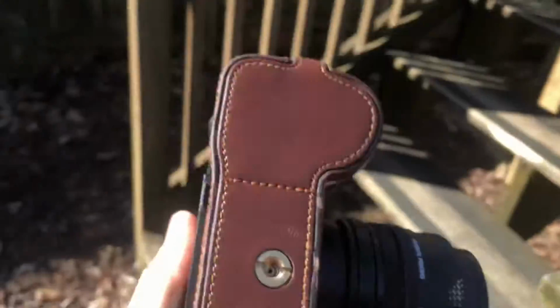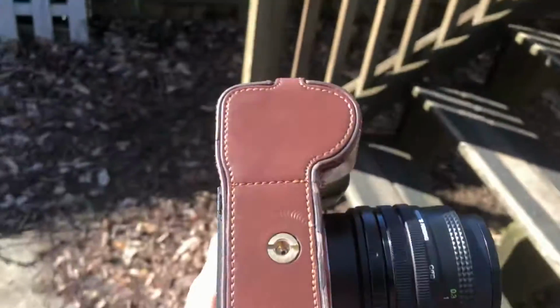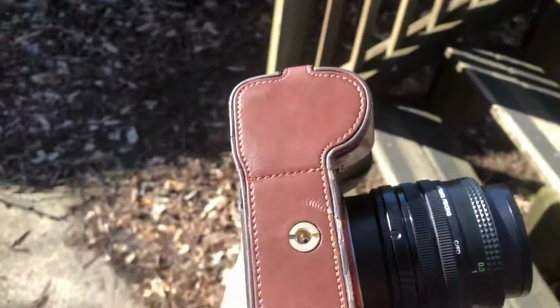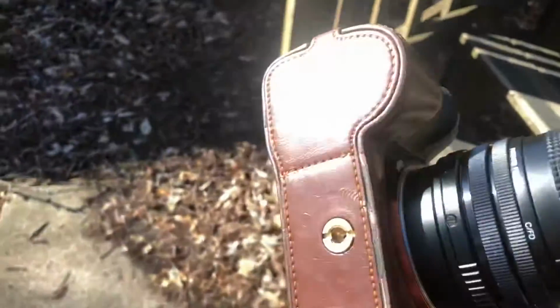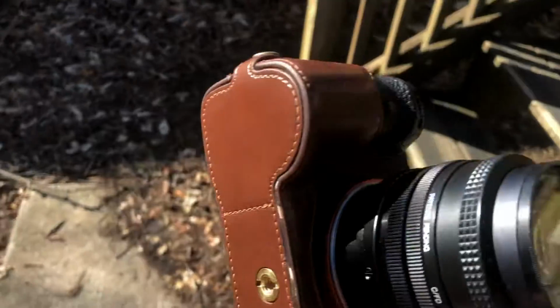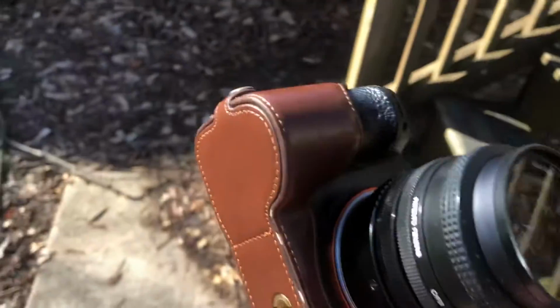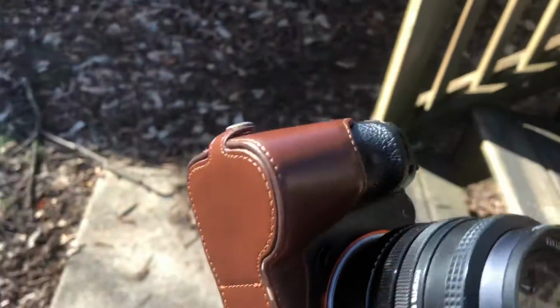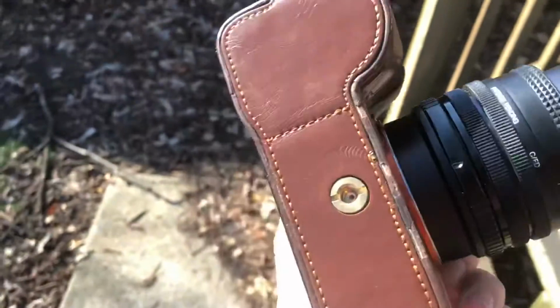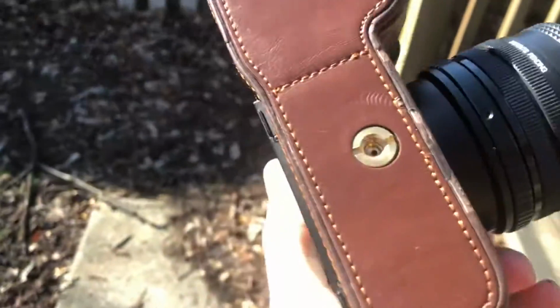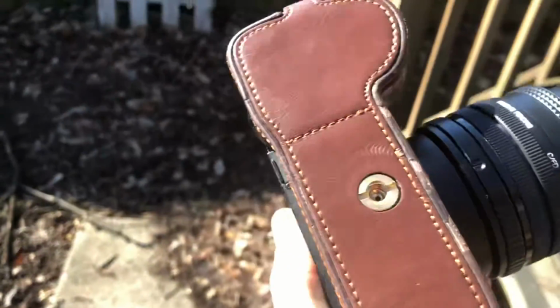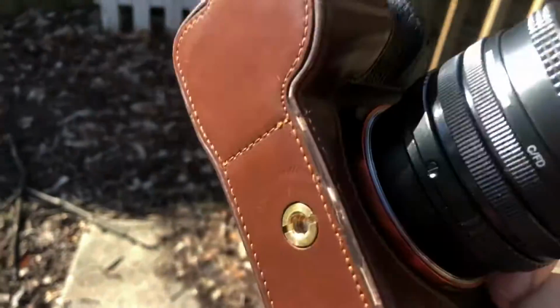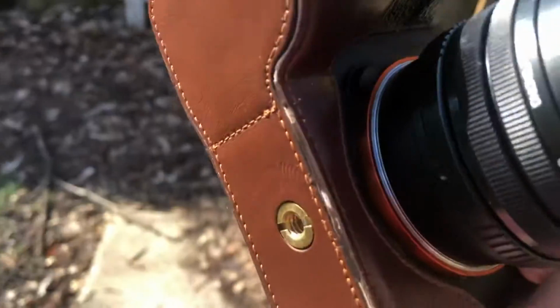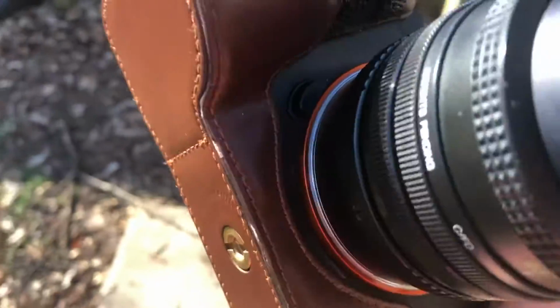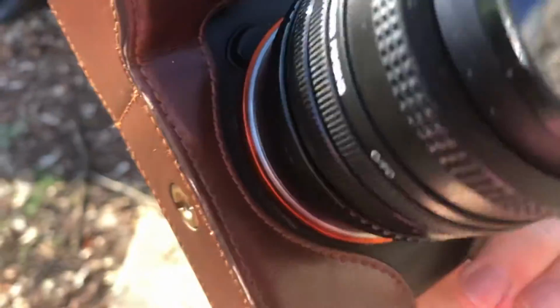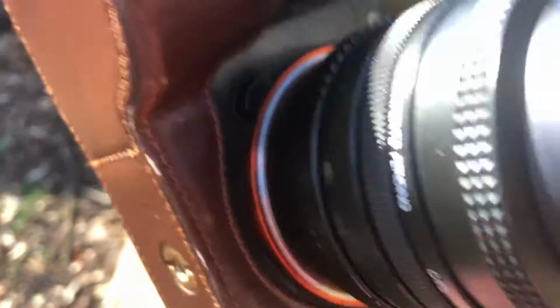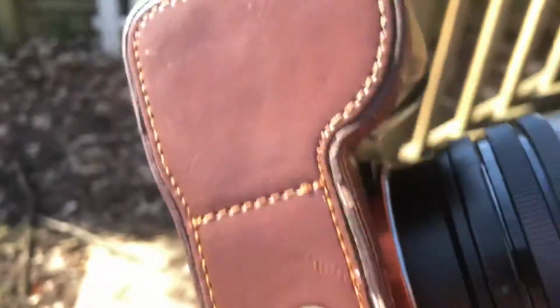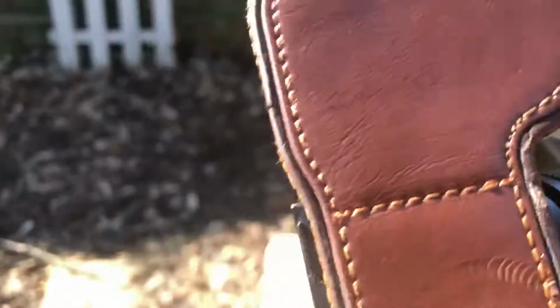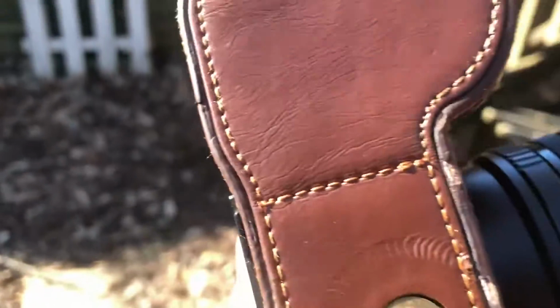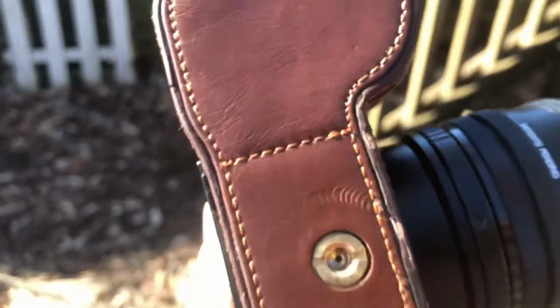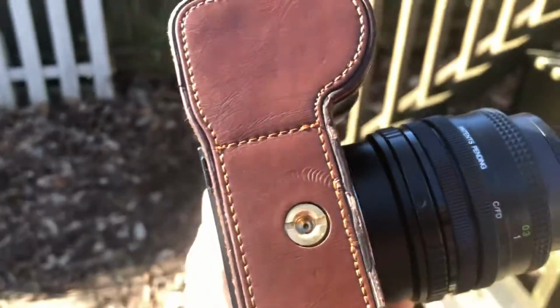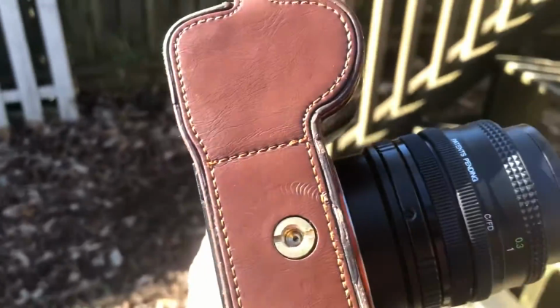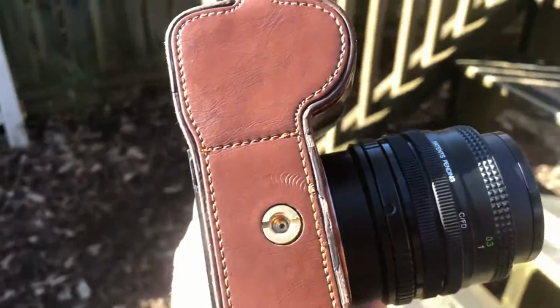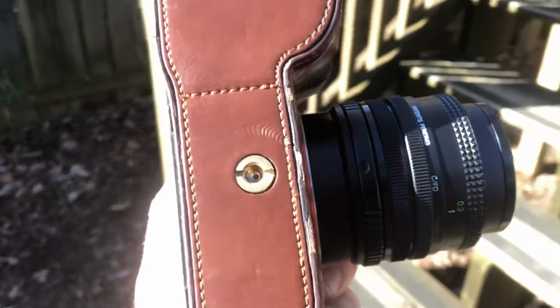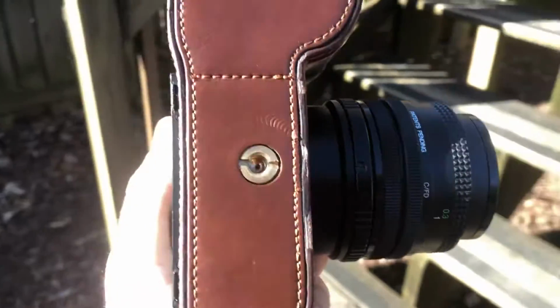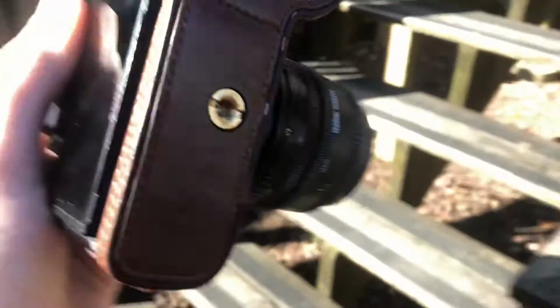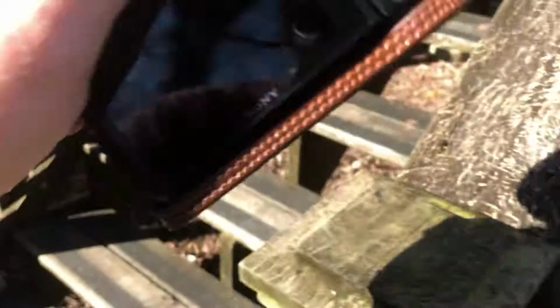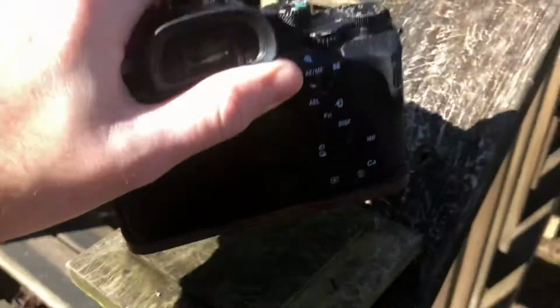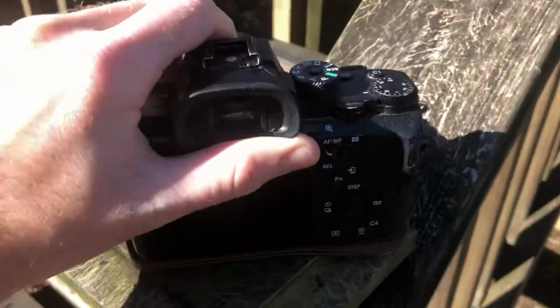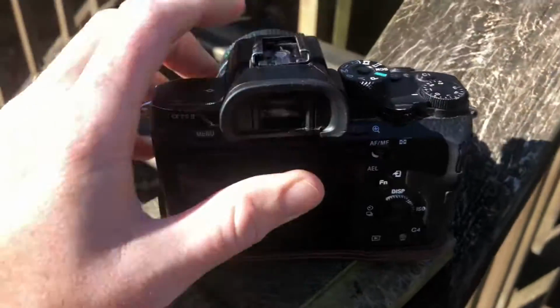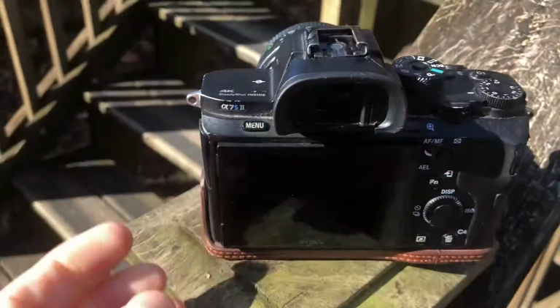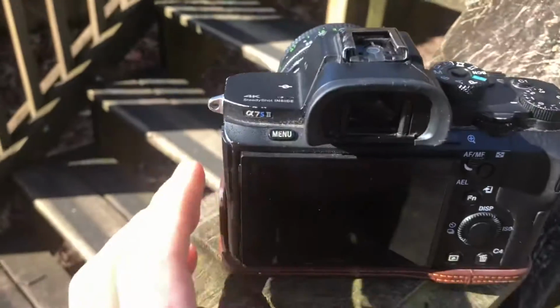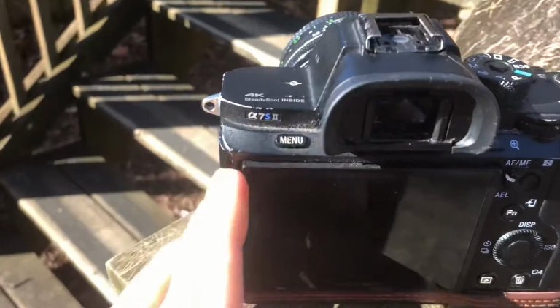There are some scratches on the base, but it's covered up by this leather guard. There are definitely some scratches around where the quarter-20 thread is on the bottom.